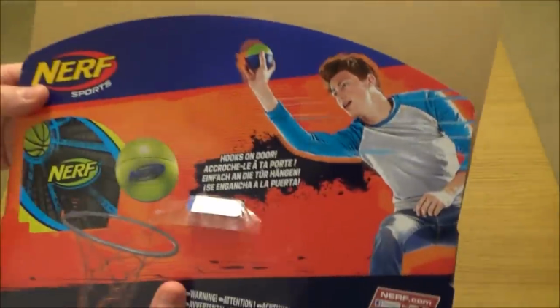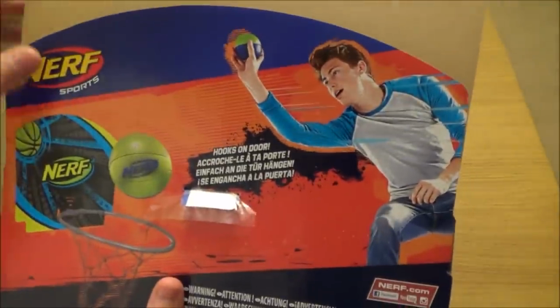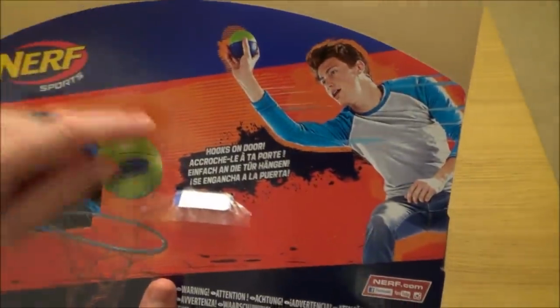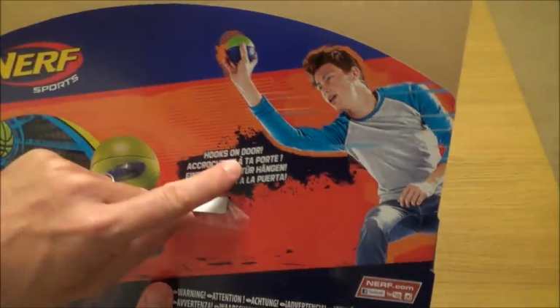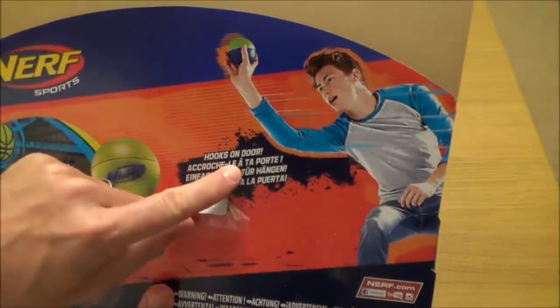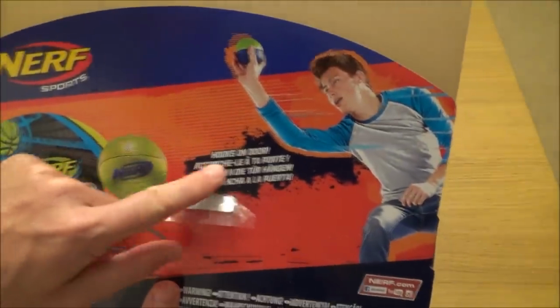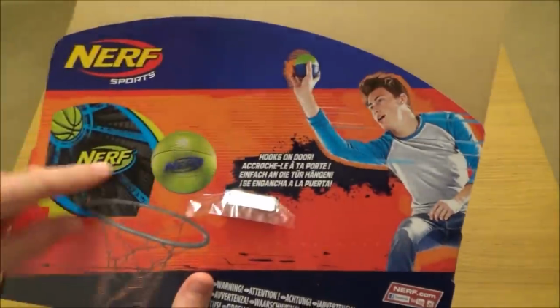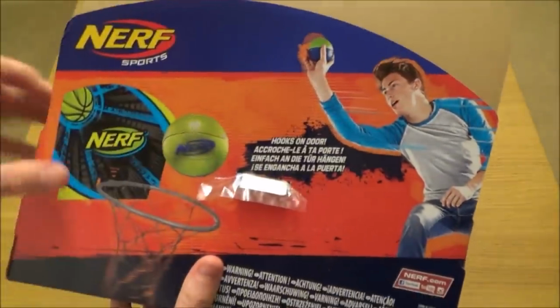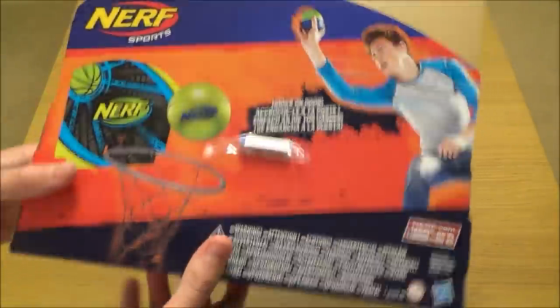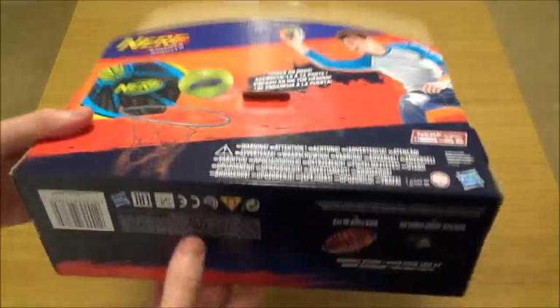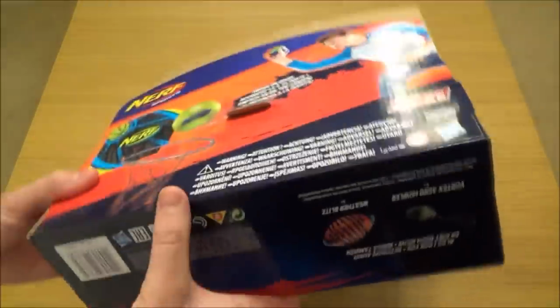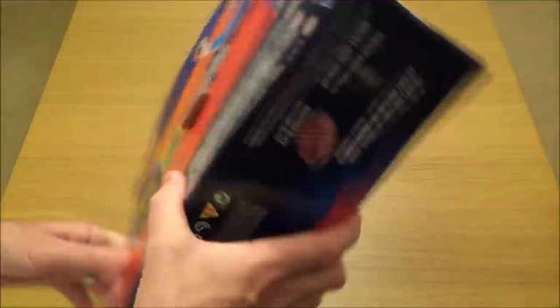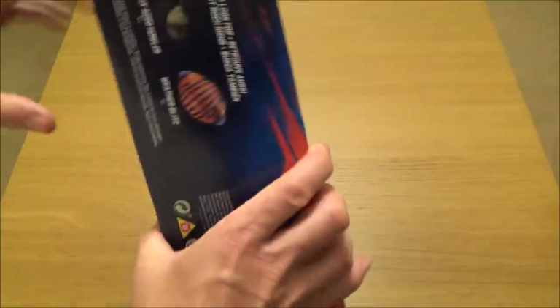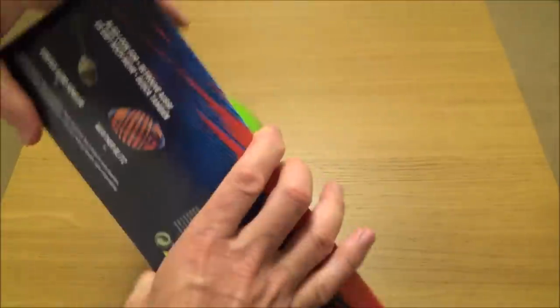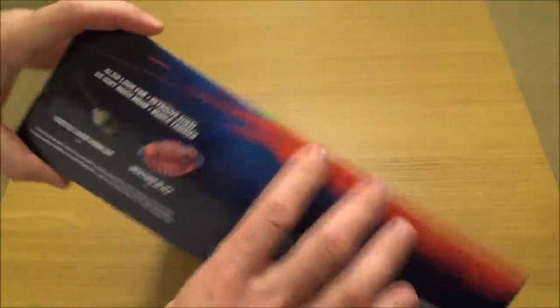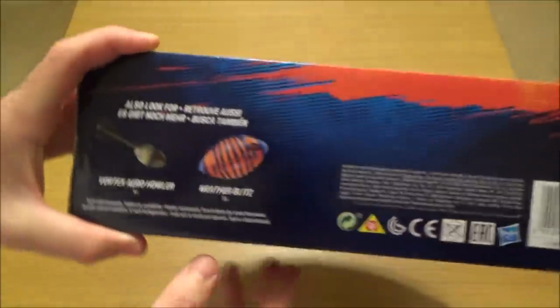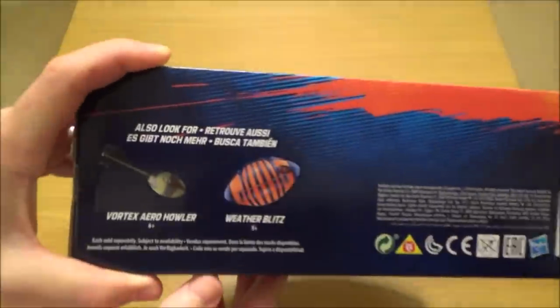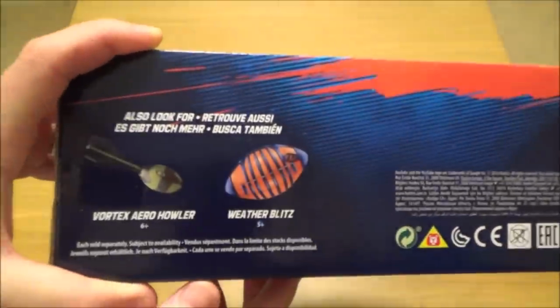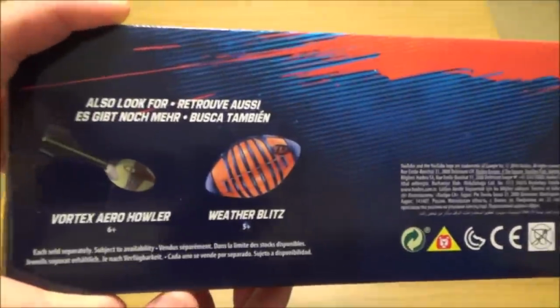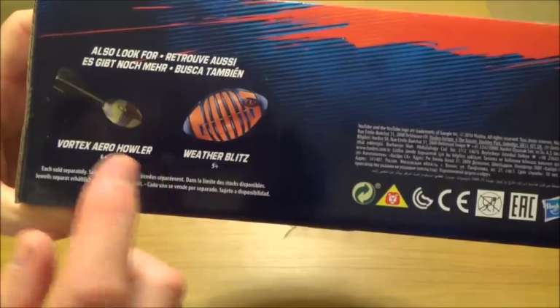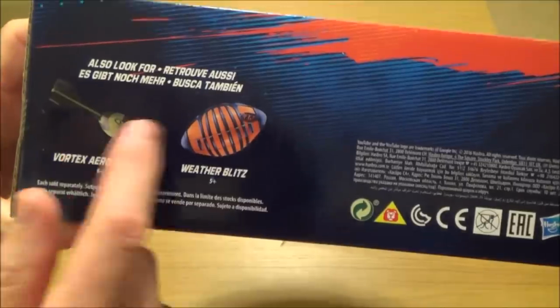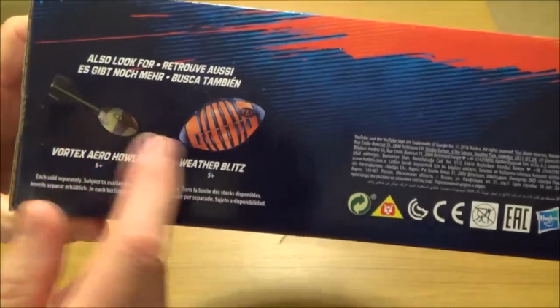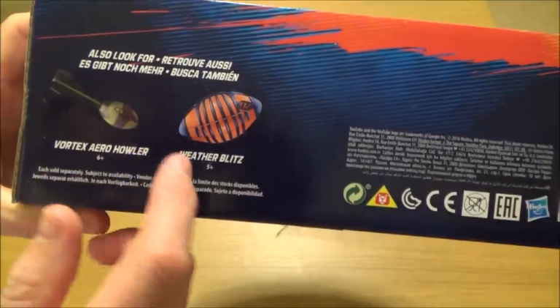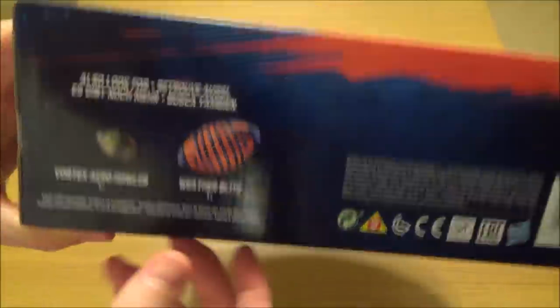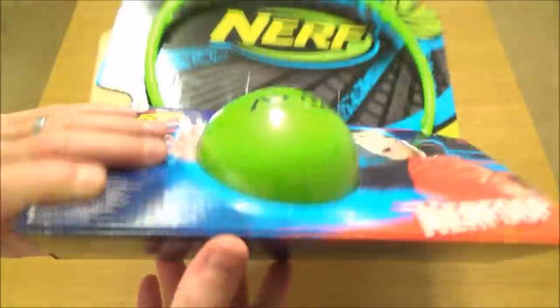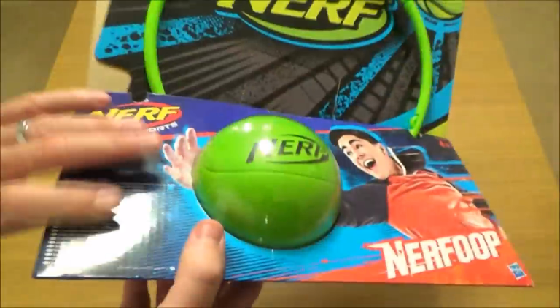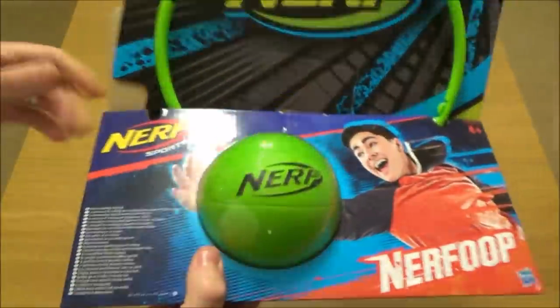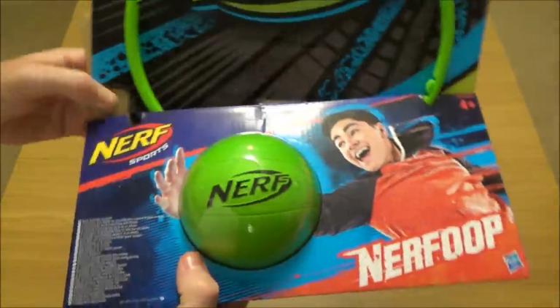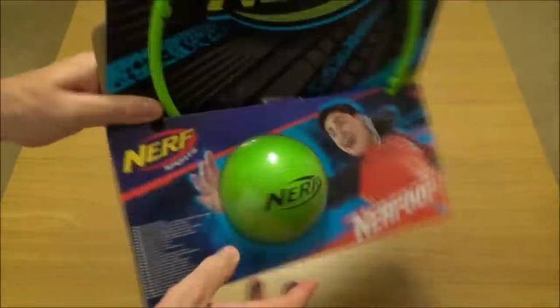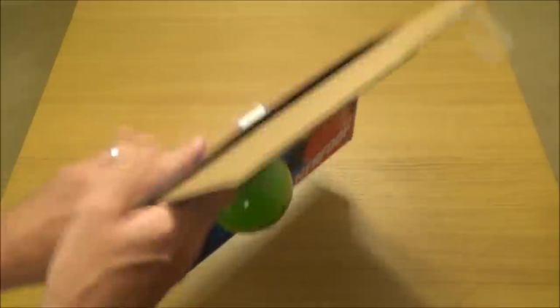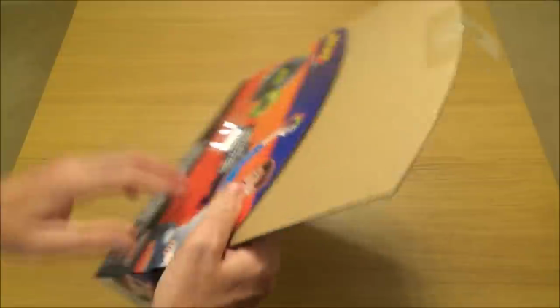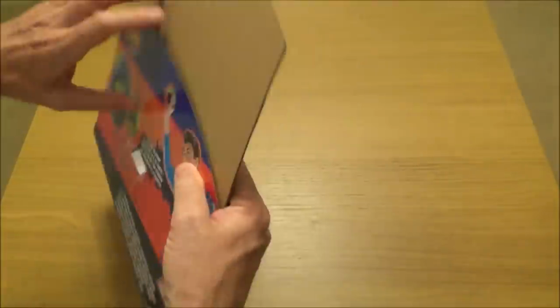So it says here it hooks onto a door. Right, let's have a look at it.